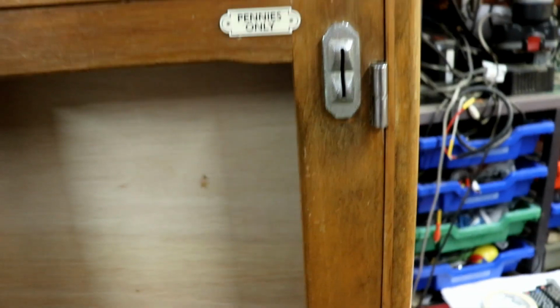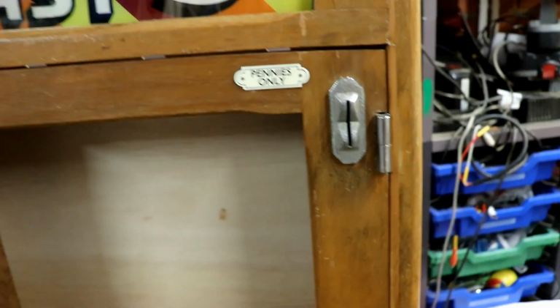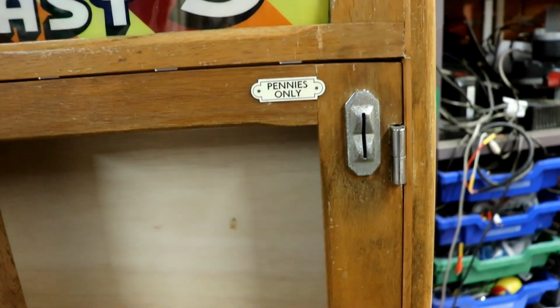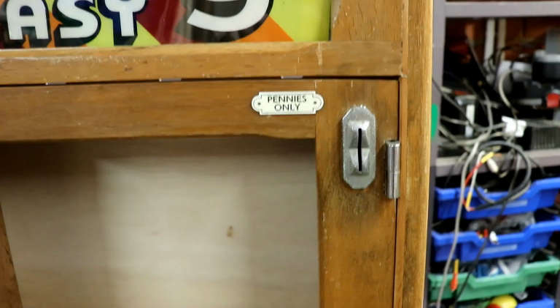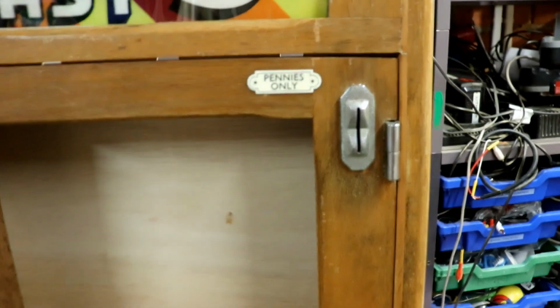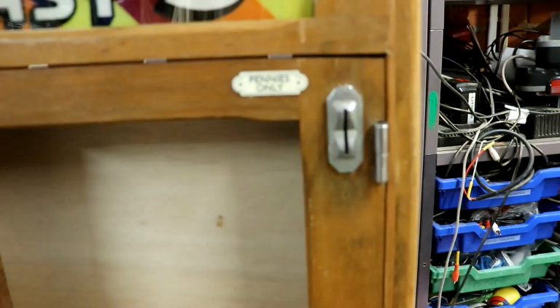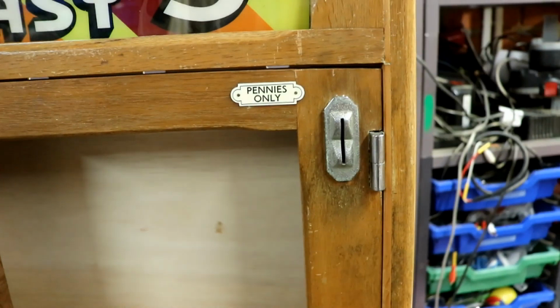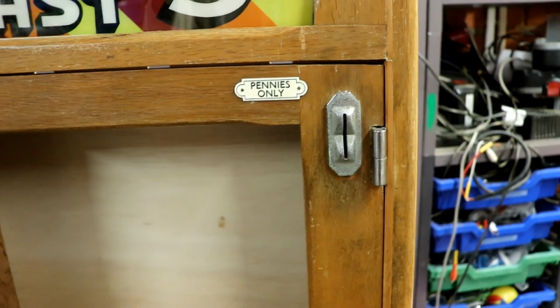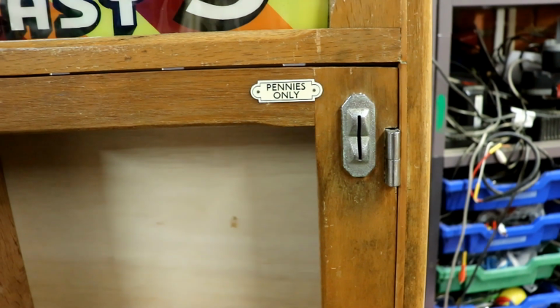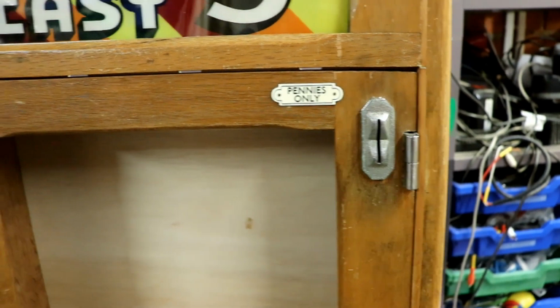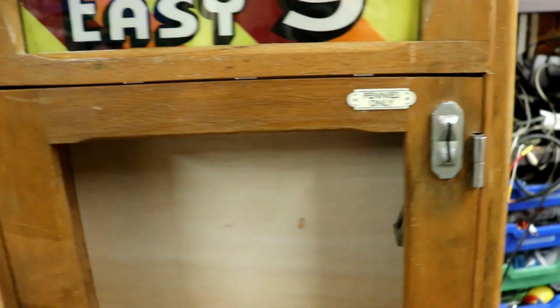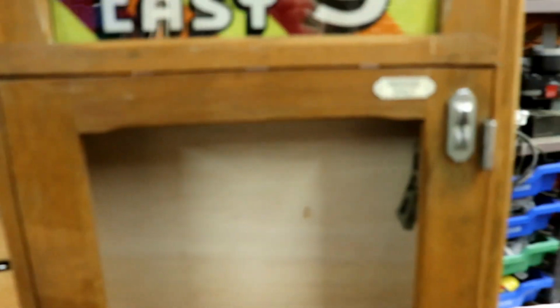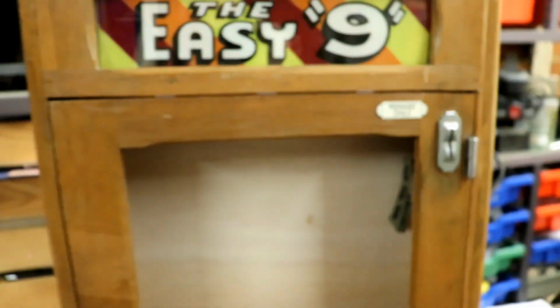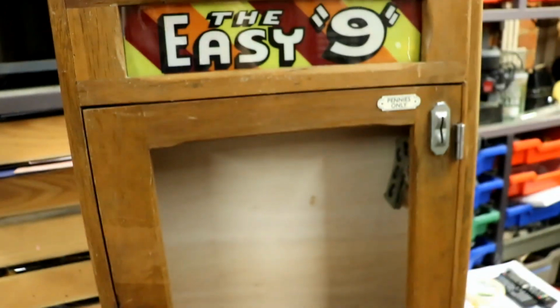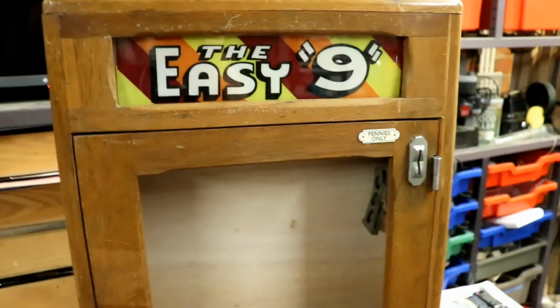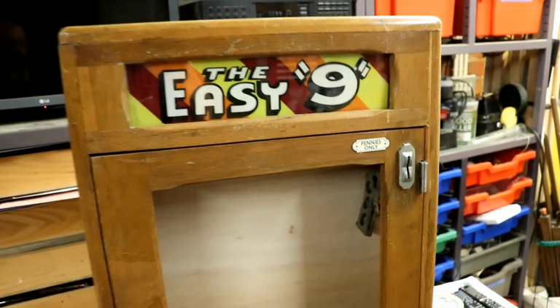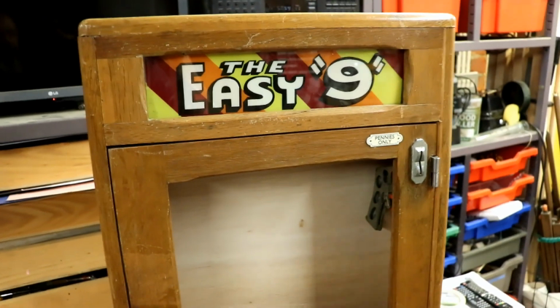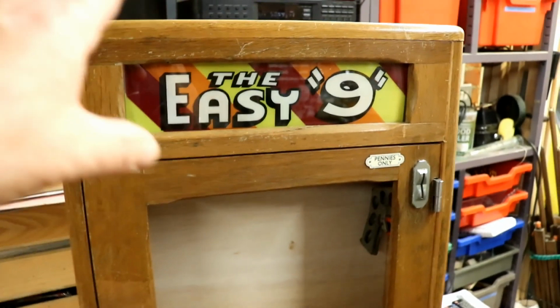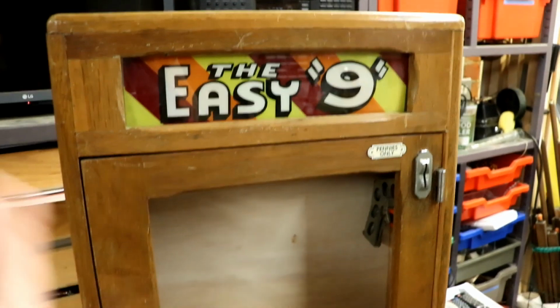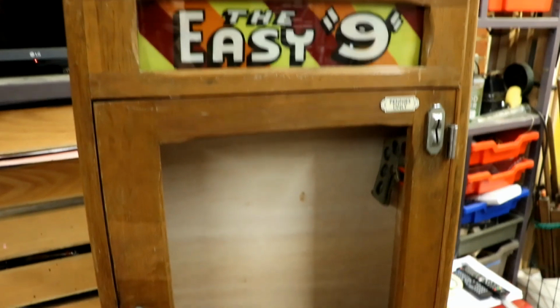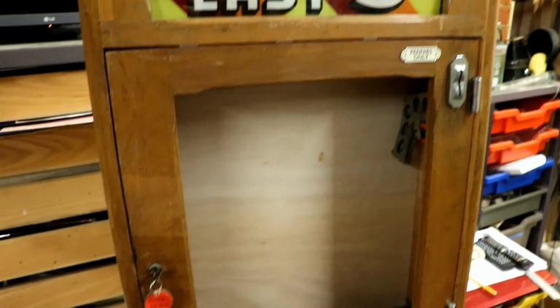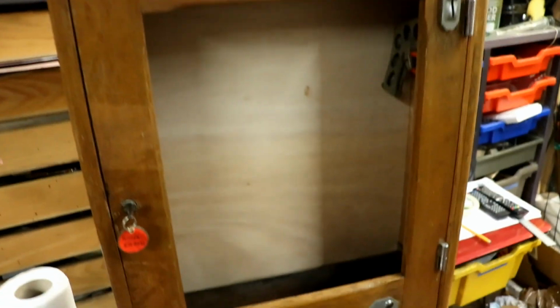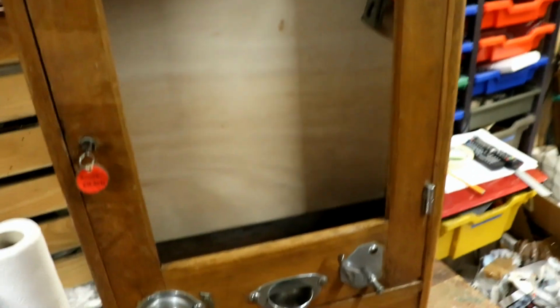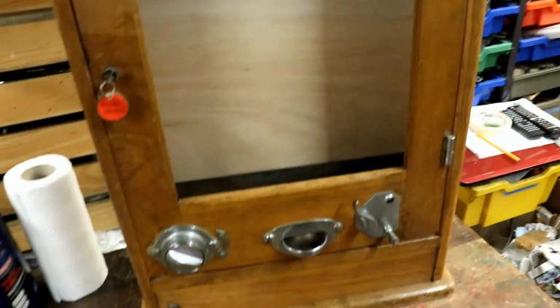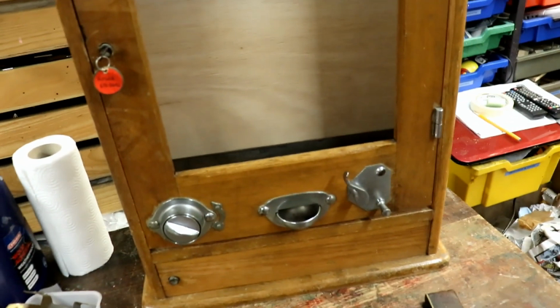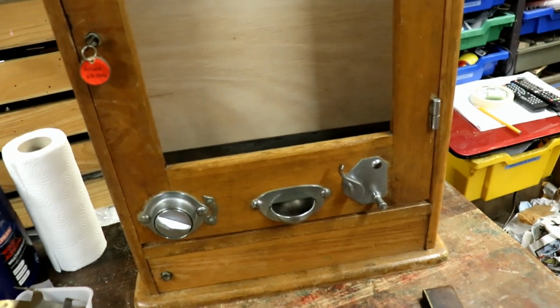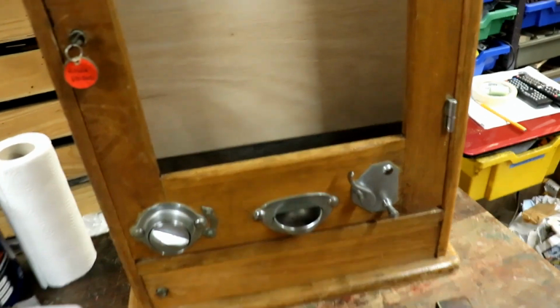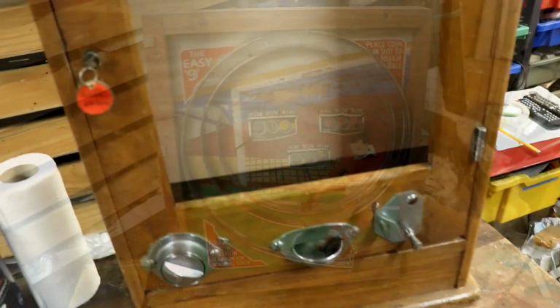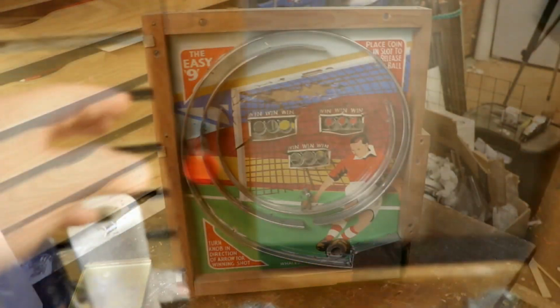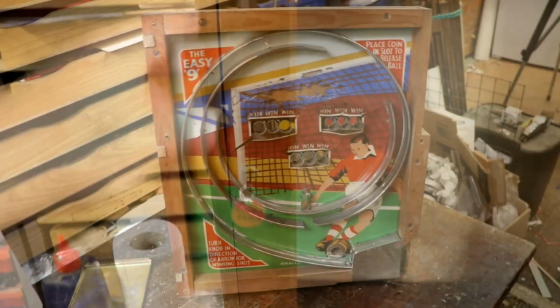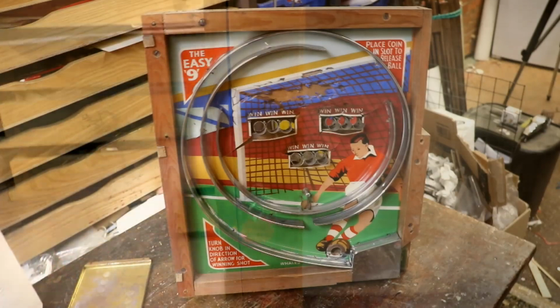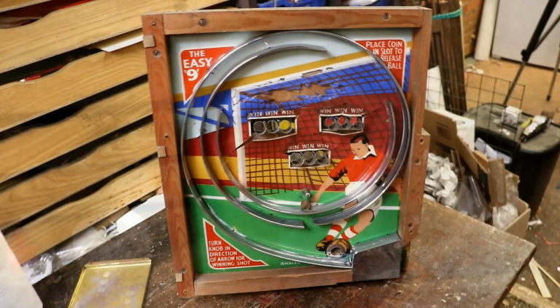After much cogitation, rumination, and cups of coffee, I took the whole thing to pieces — everything, everything apart. Got it all back together again and planed bits of wood.